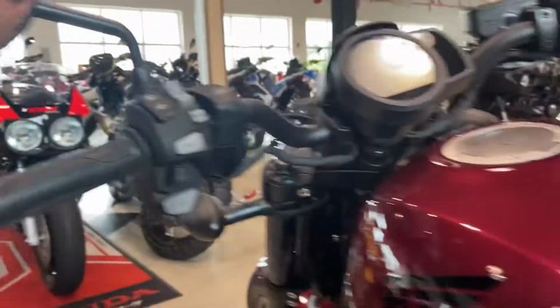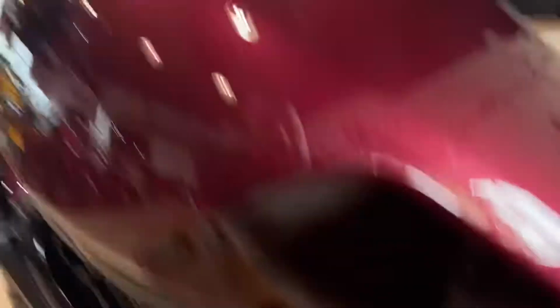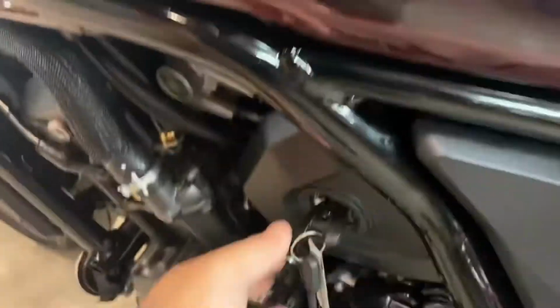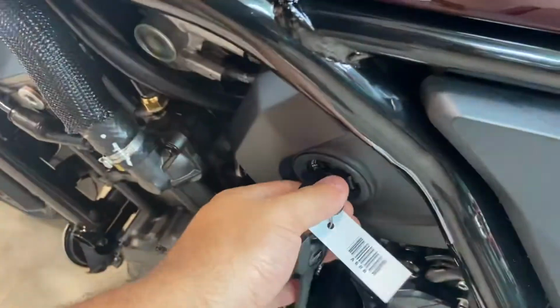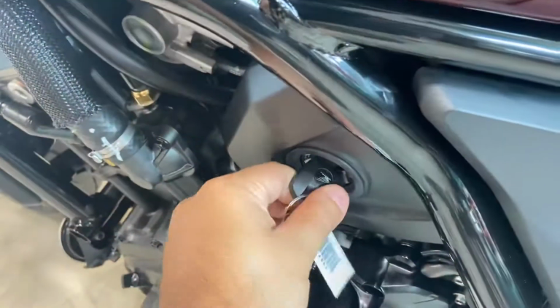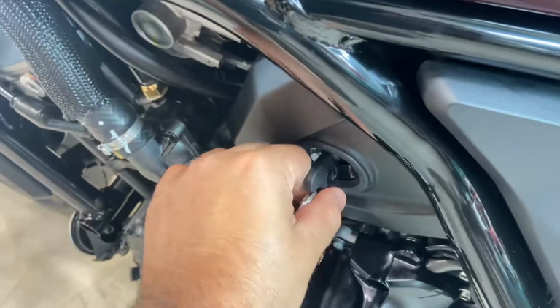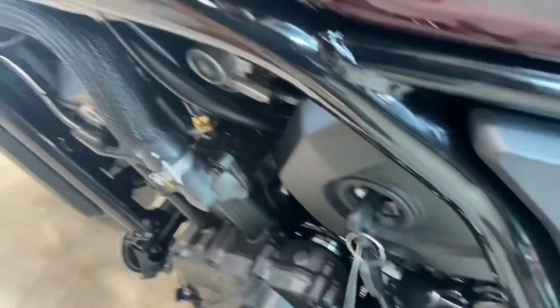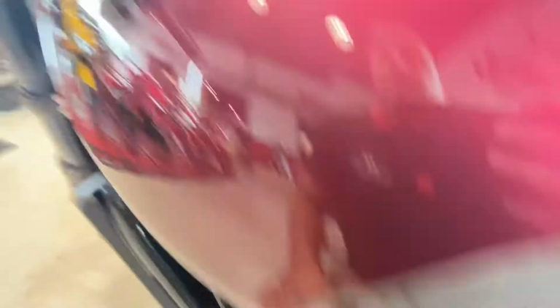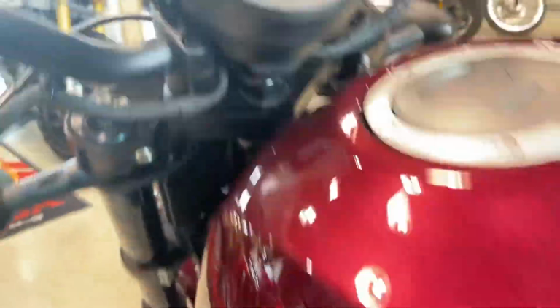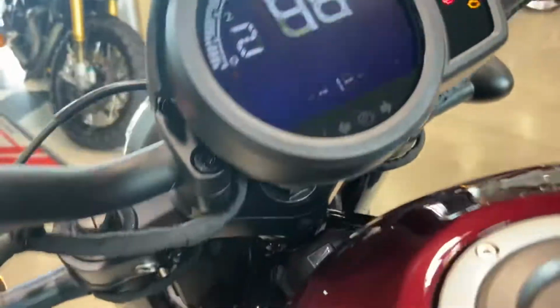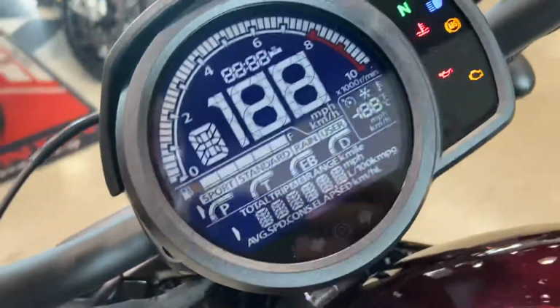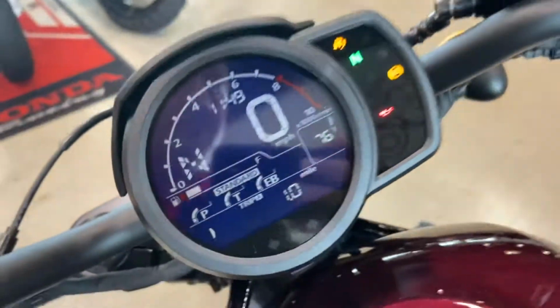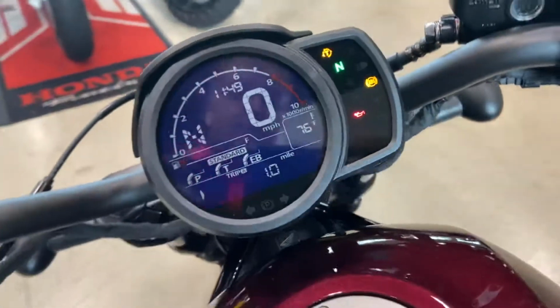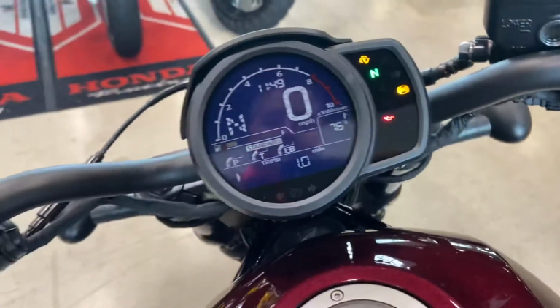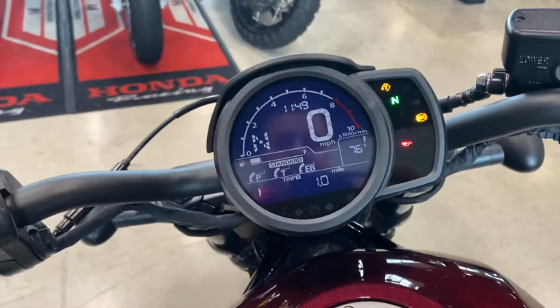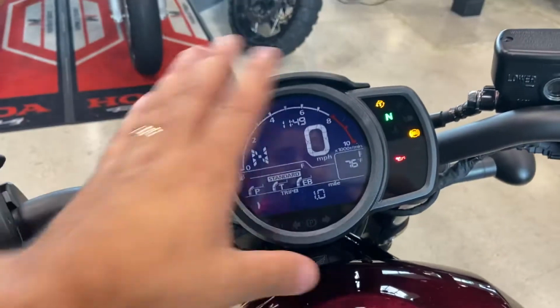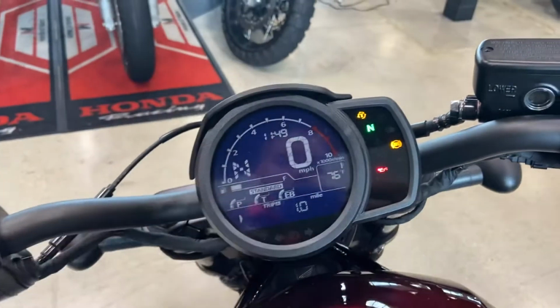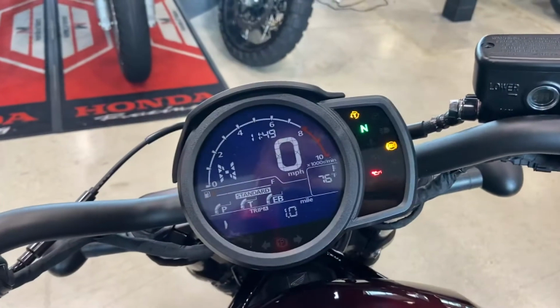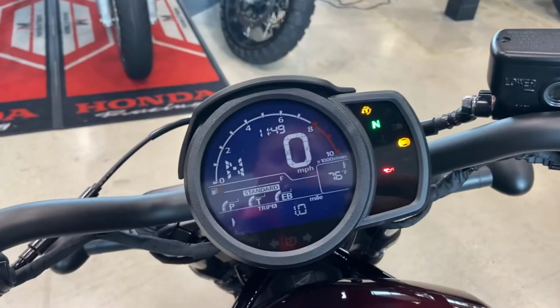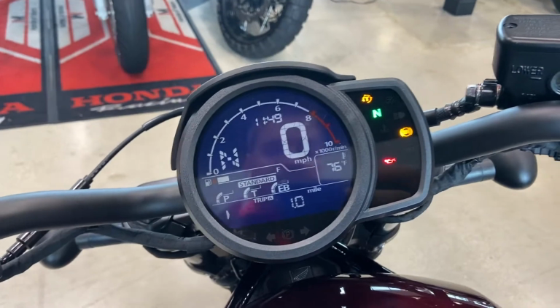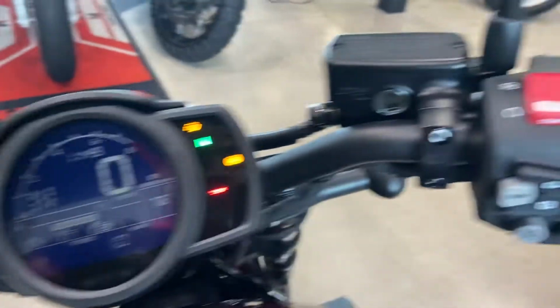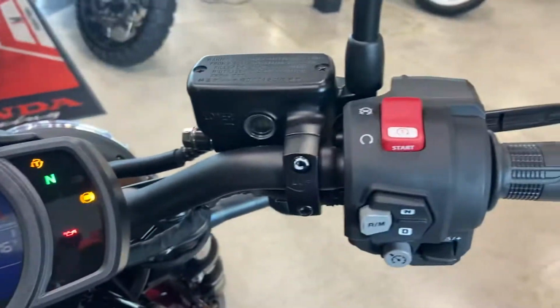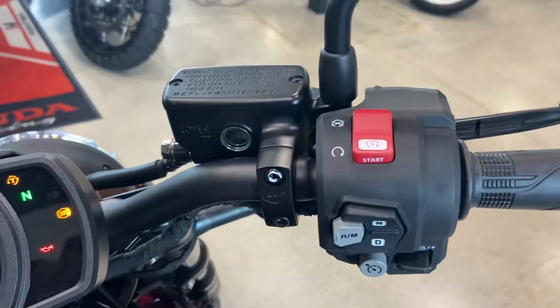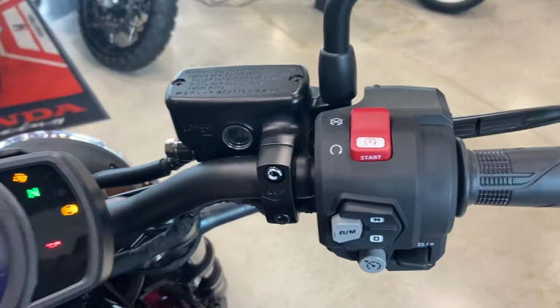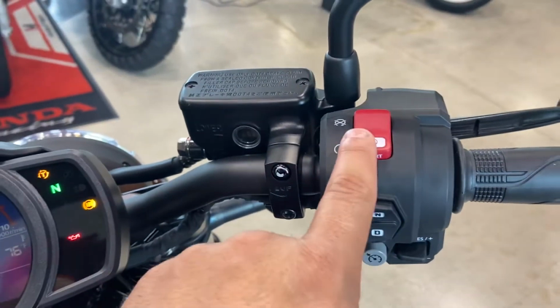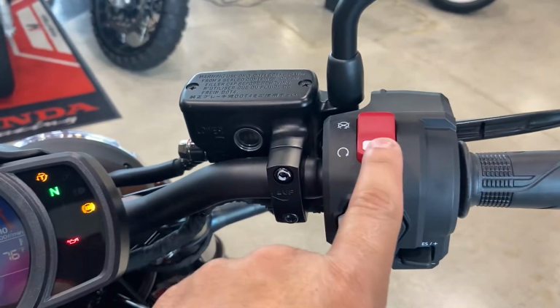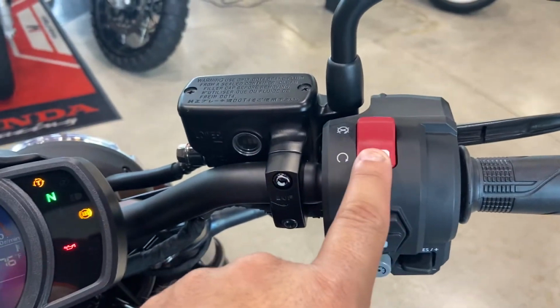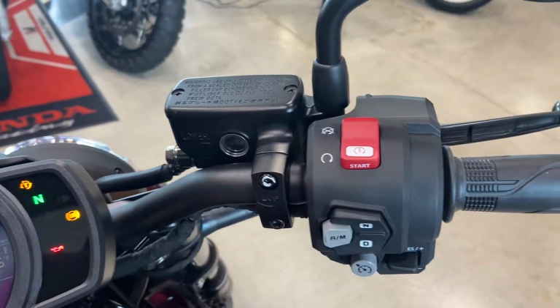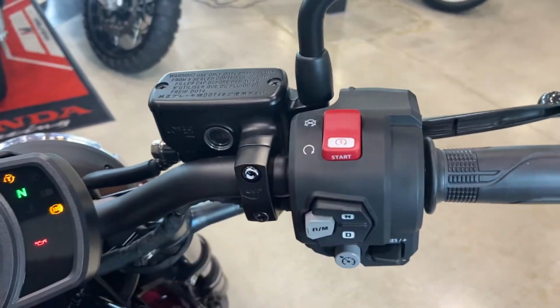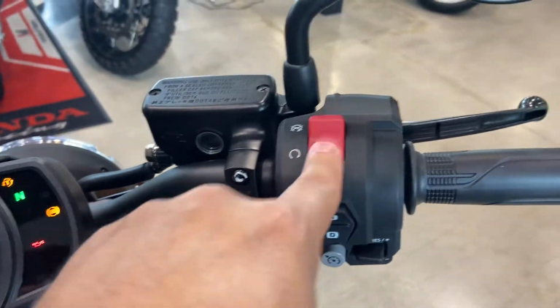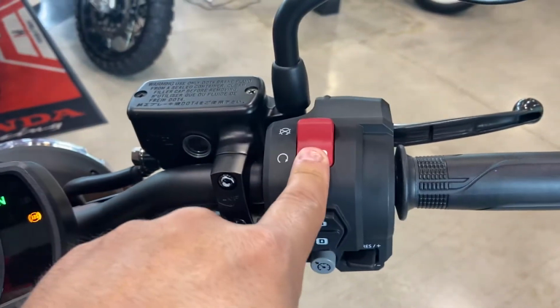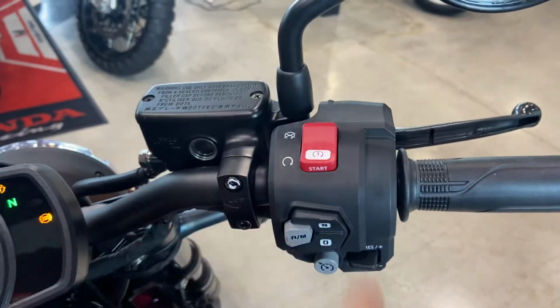Let's talk a little bit about what goes on when you turn her on. You have your information here on the display. To start her up, you simply click one.